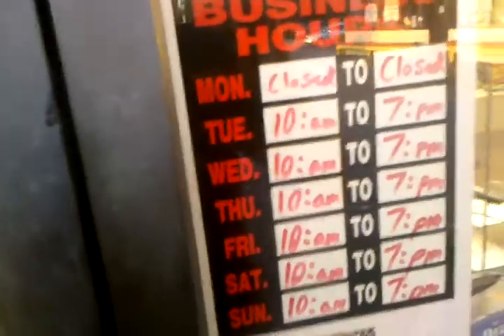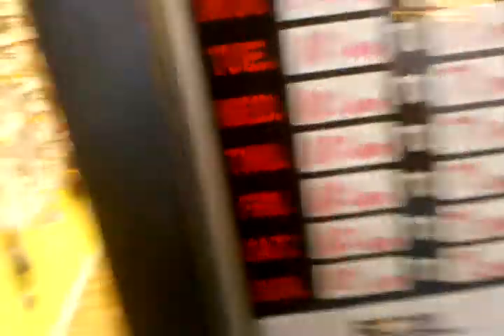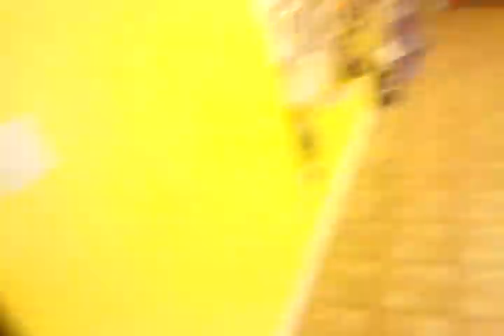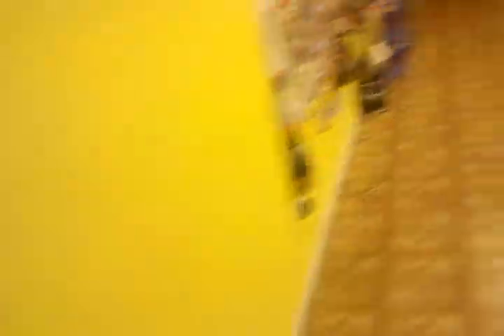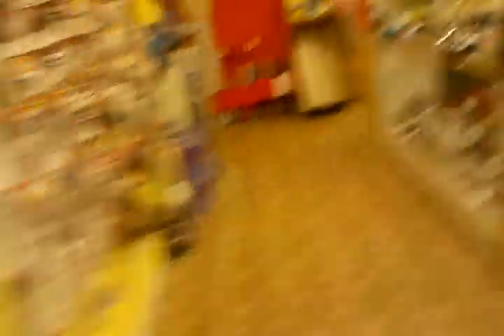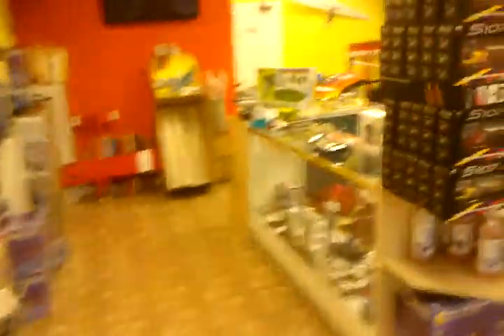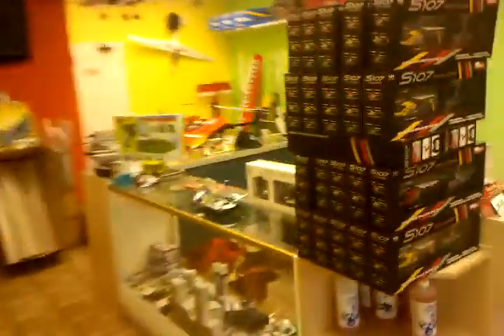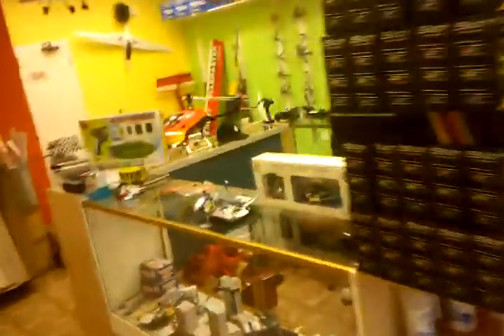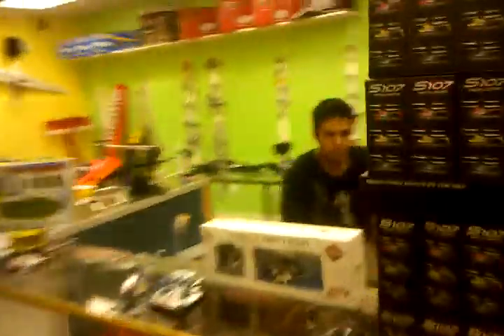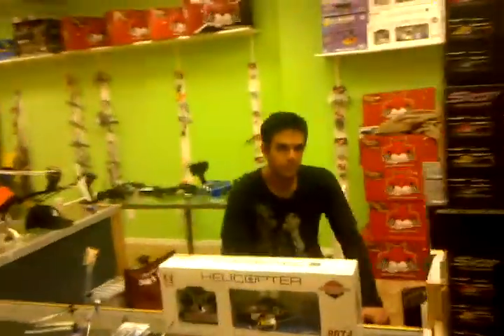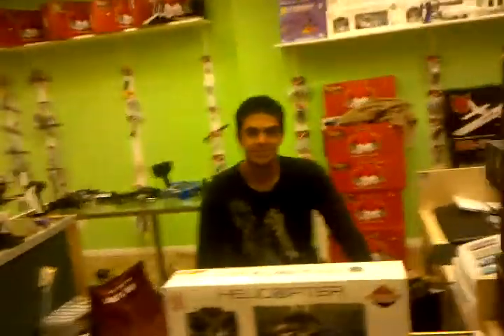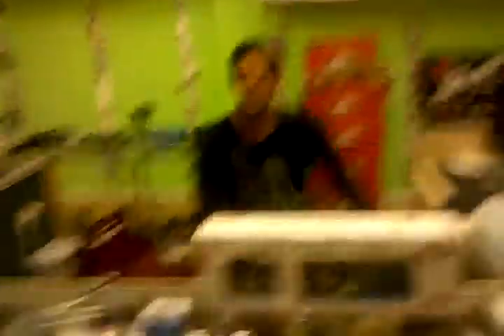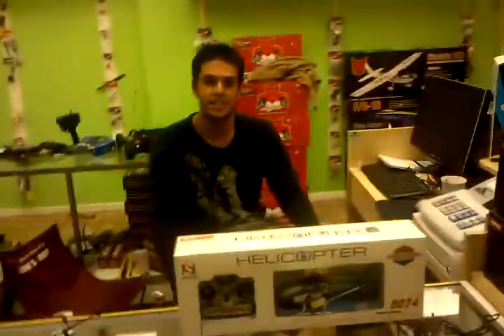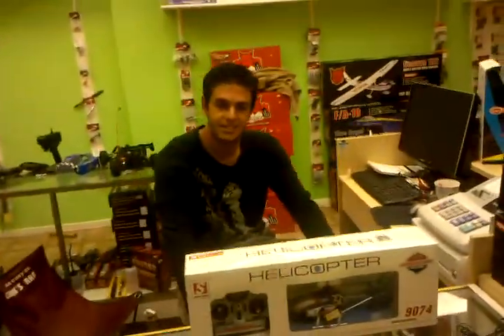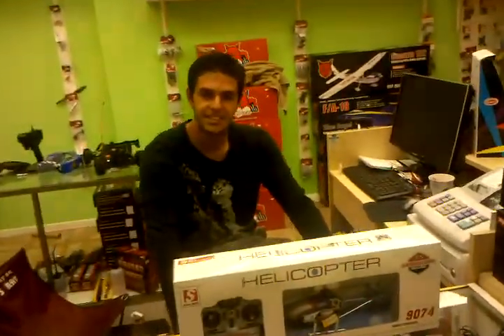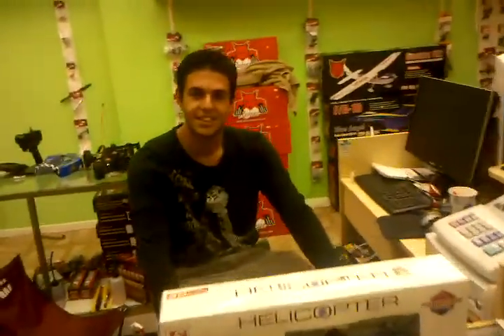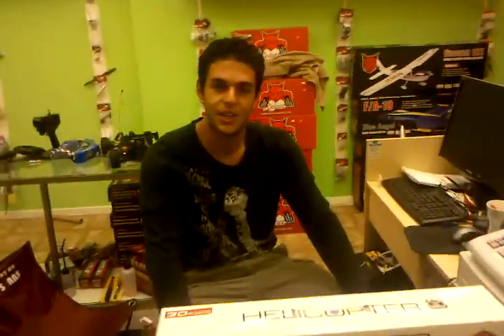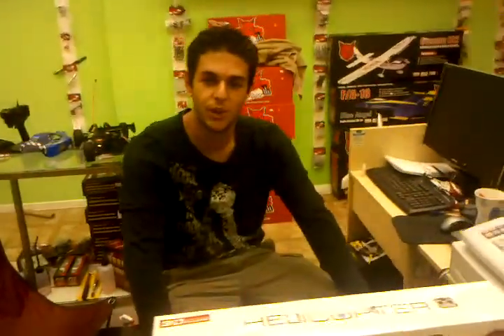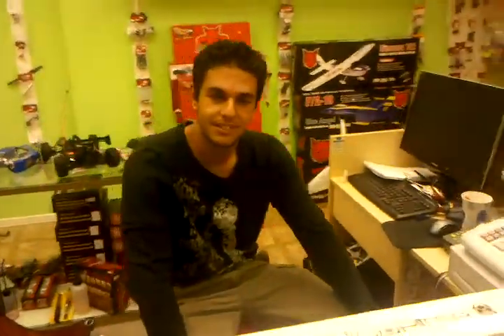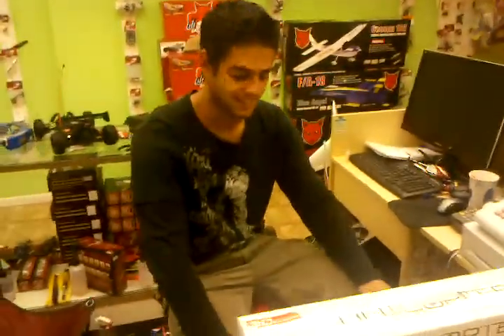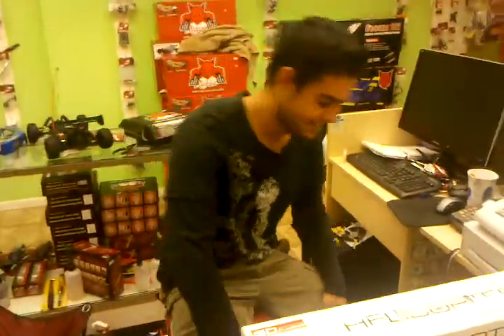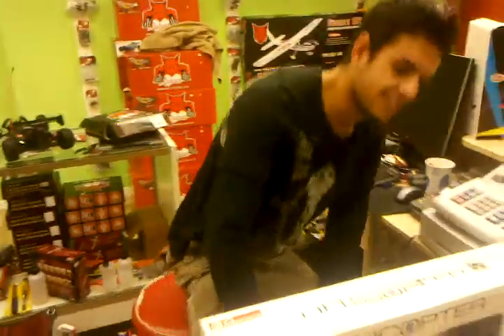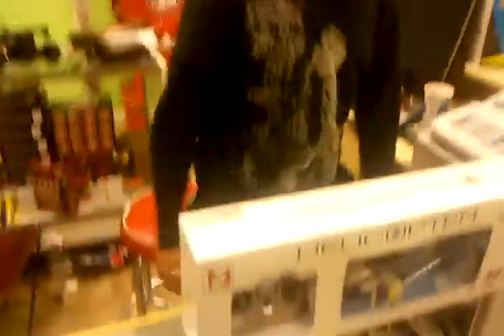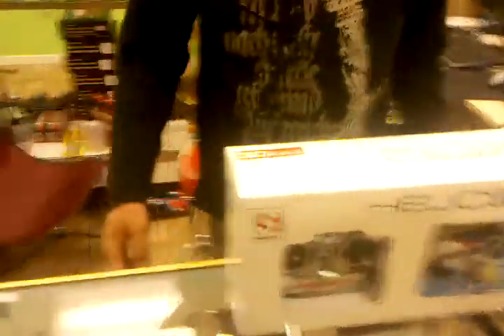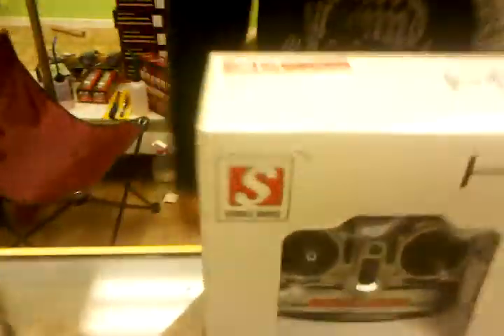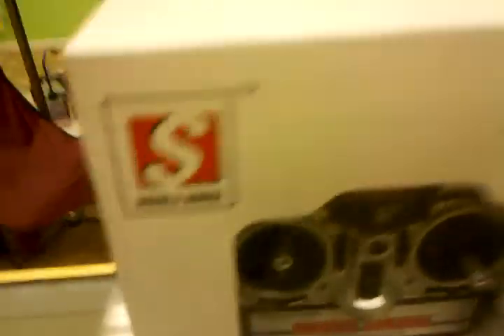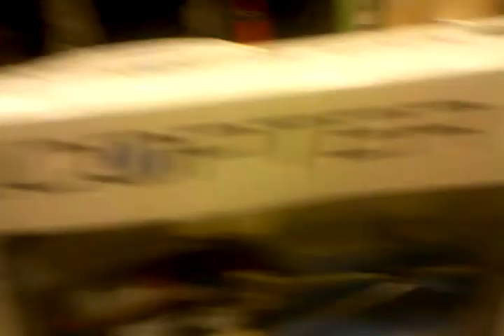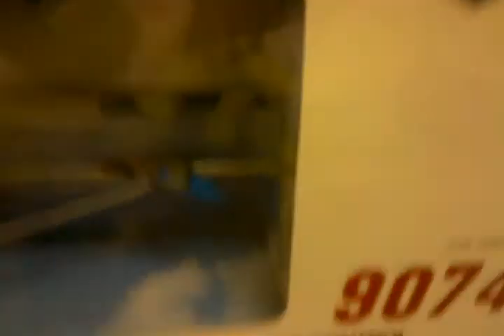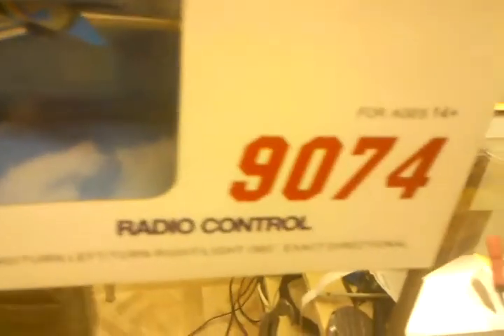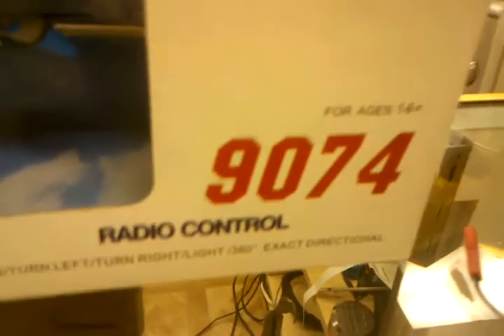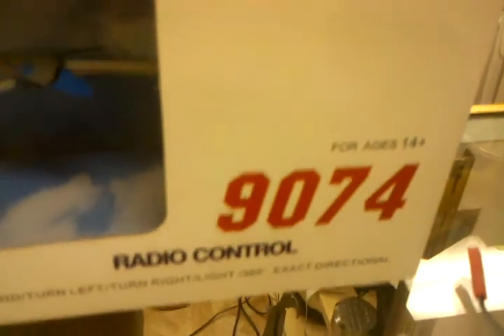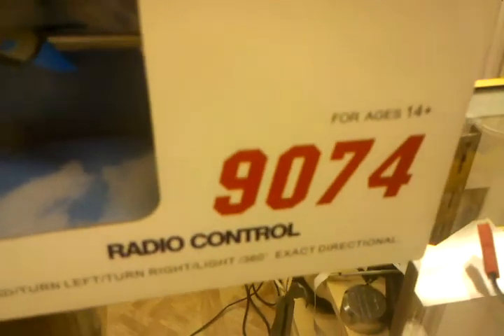We are here at rchookup.com, the location in Van Nuys. I'm here to pick up my helicopter, the Double Horse 9074.